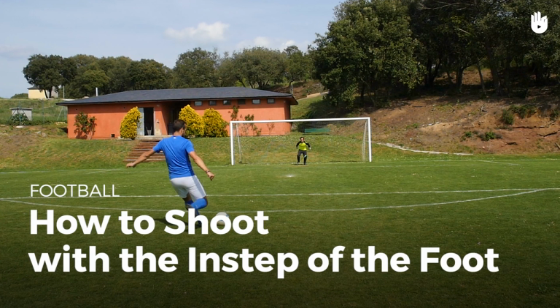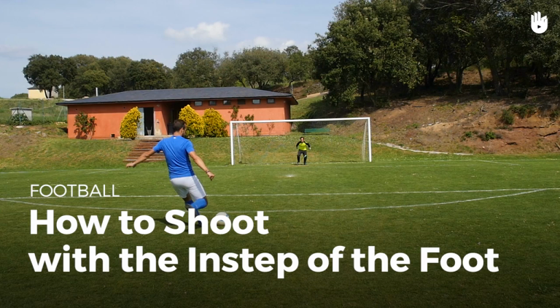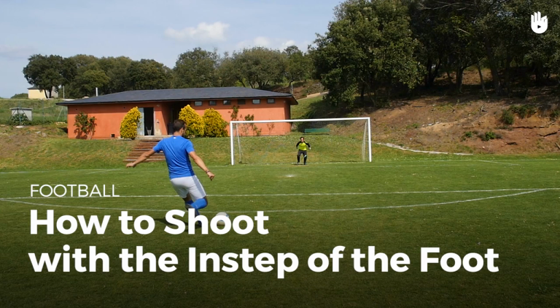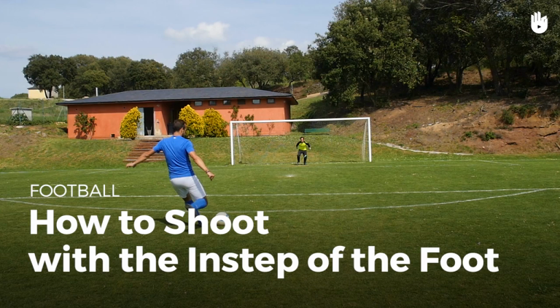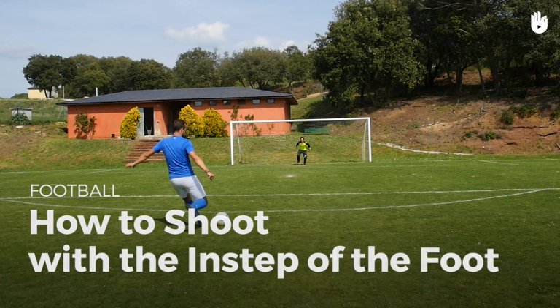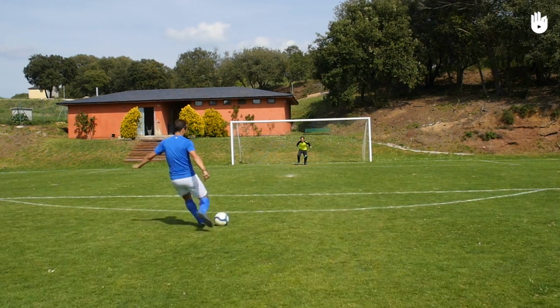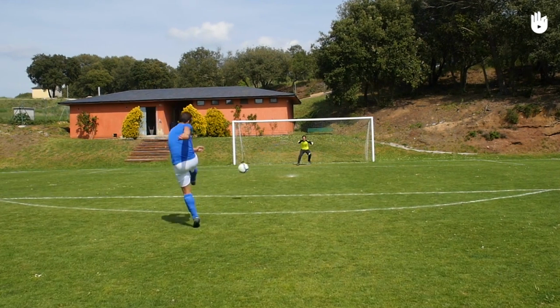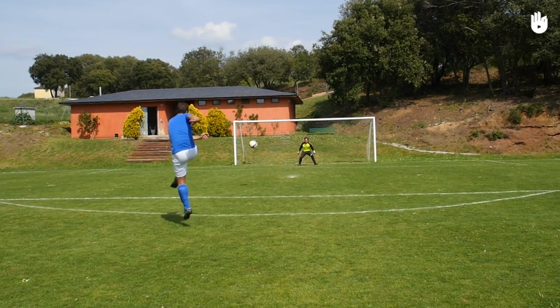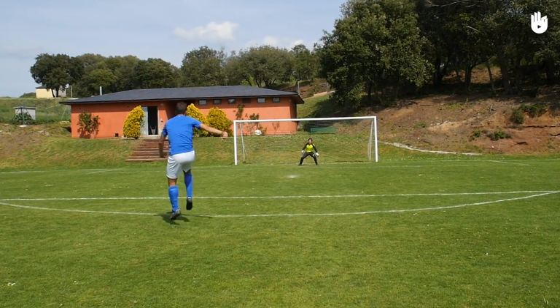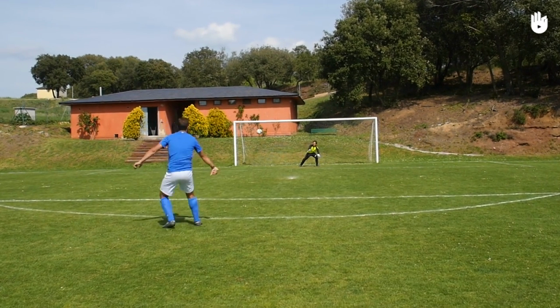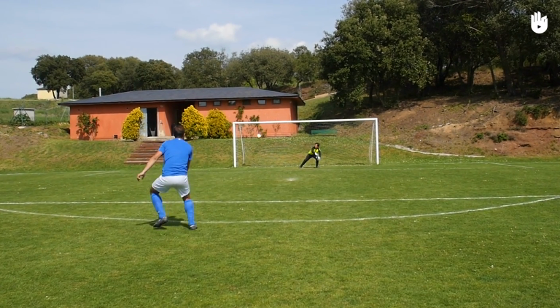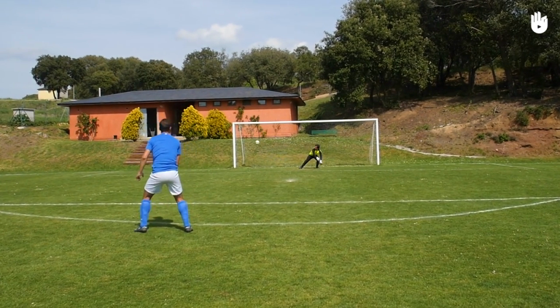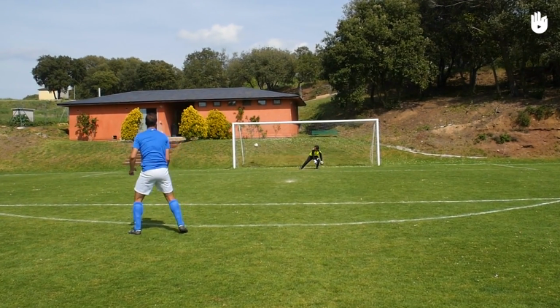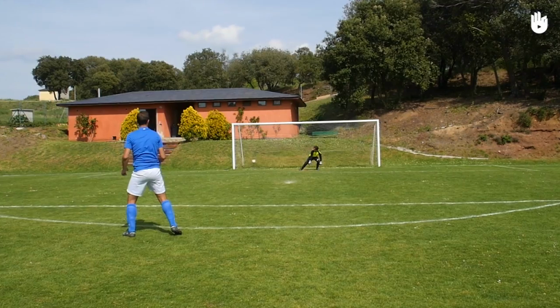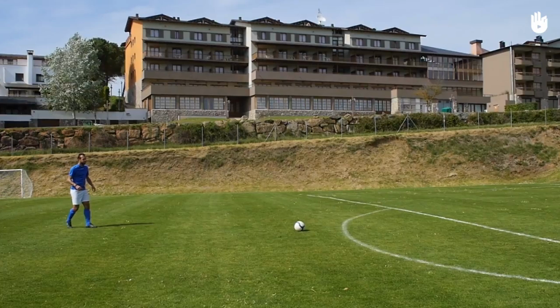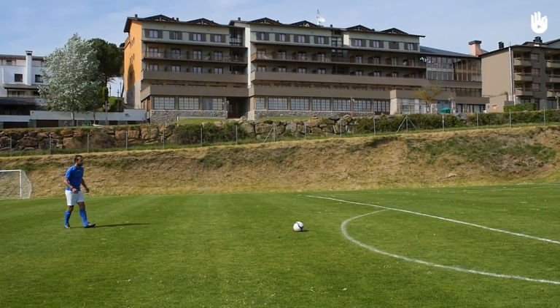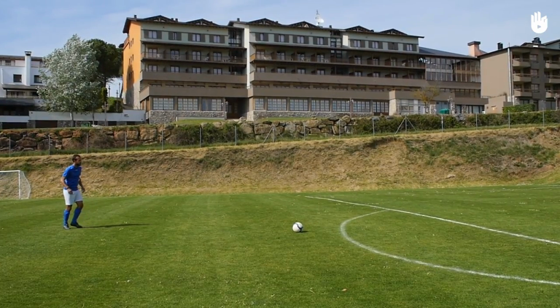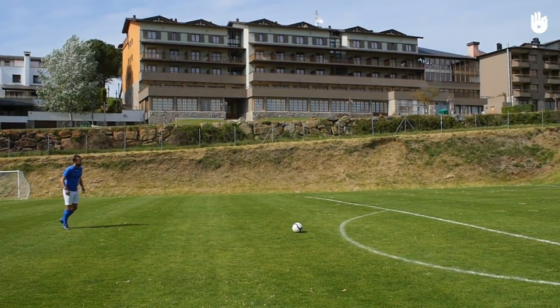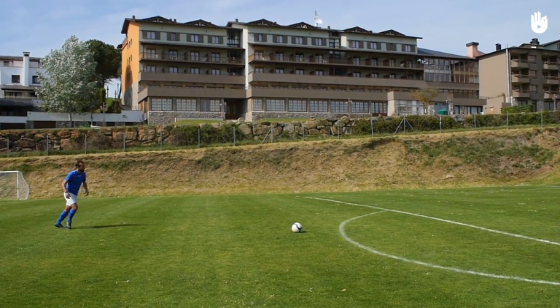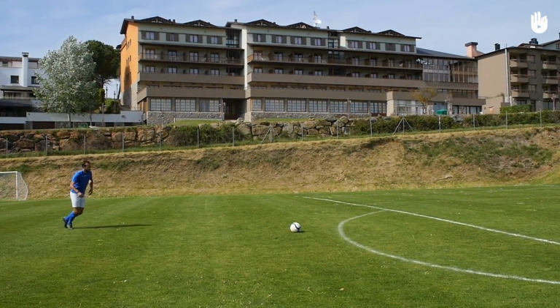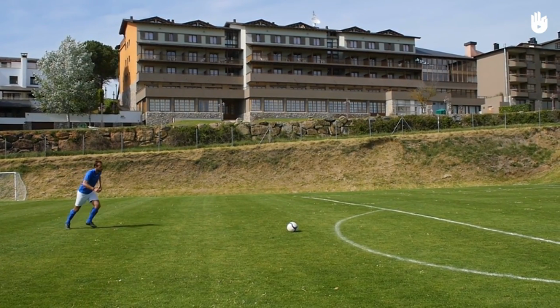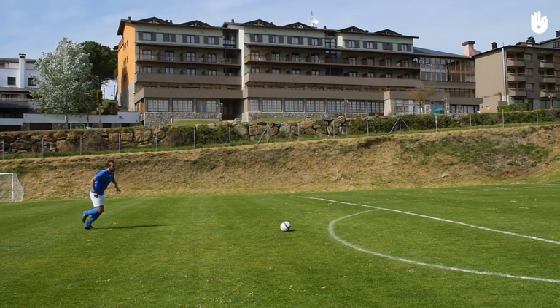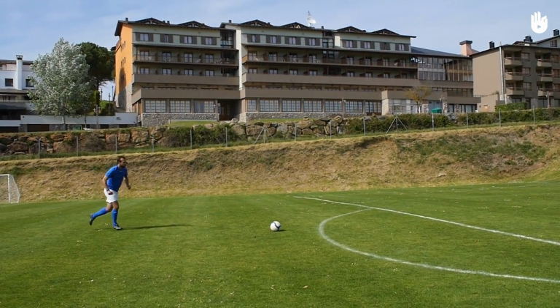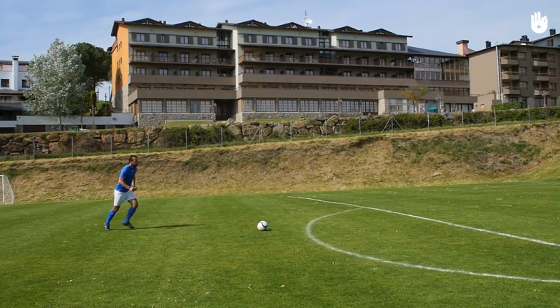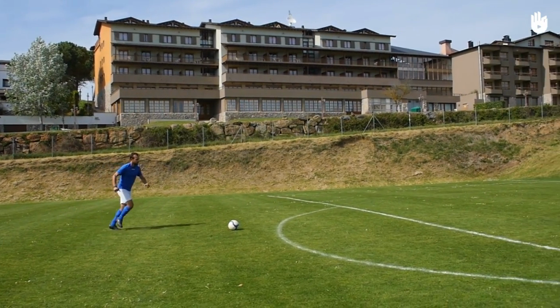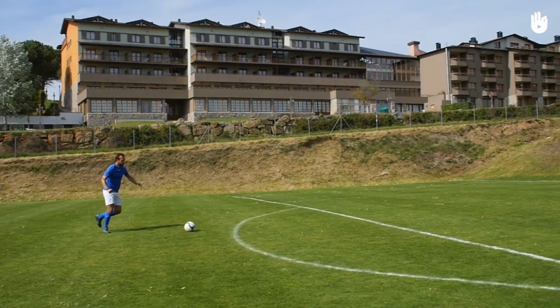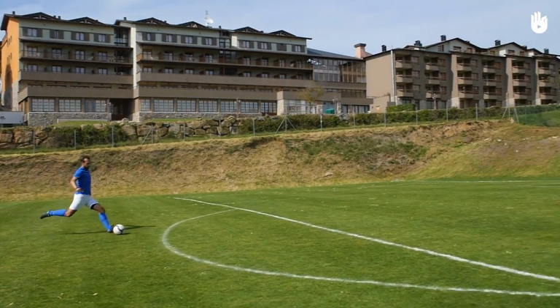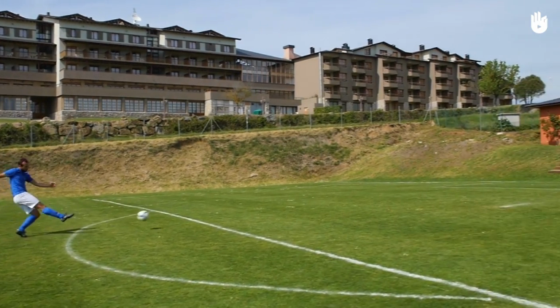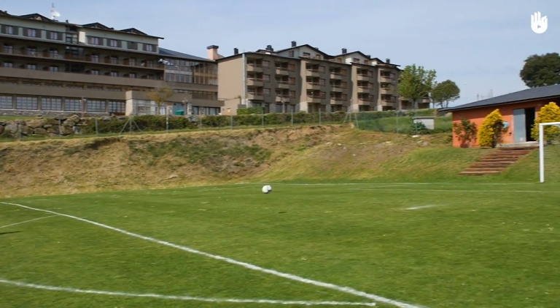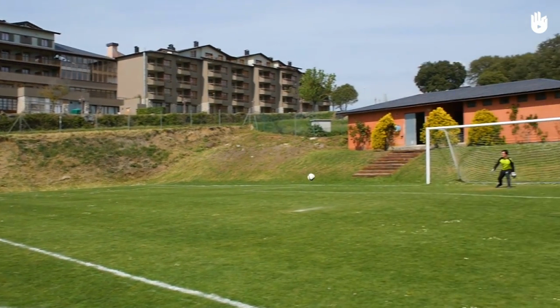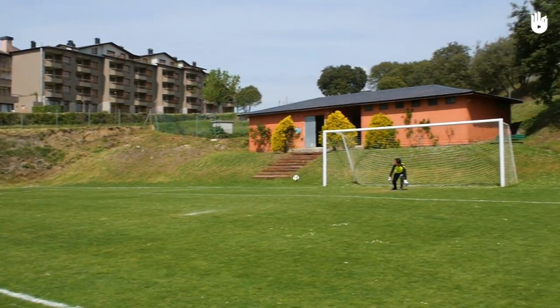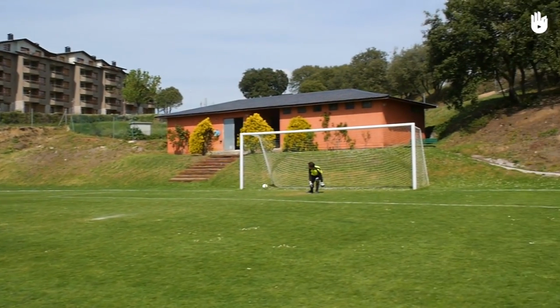In this video, you are going to learn how to shoot with the instep of the foot. You should favour the instep kick when you want to surprise the goalie with a powerful shot — for instance, when you are outside of the penalty box.